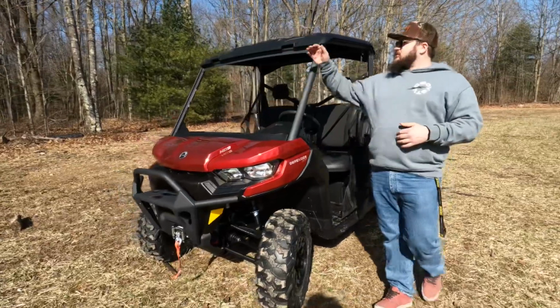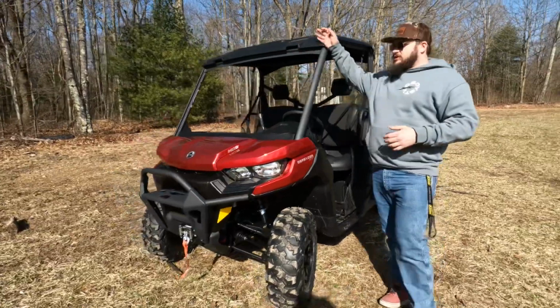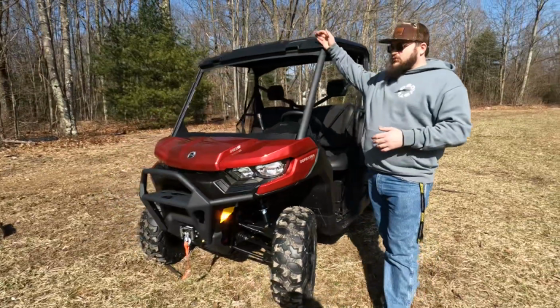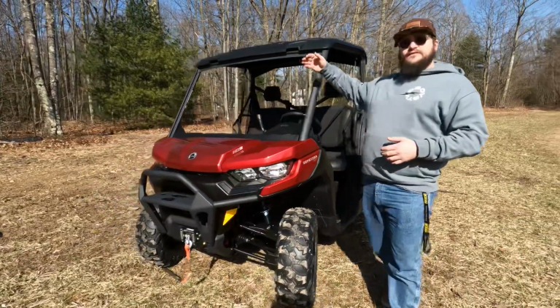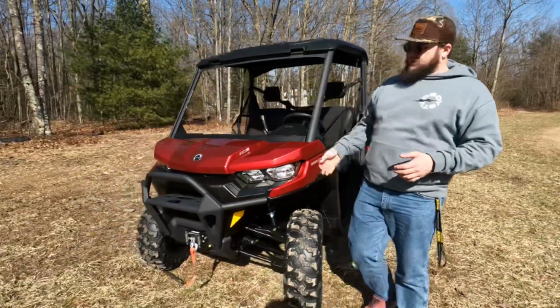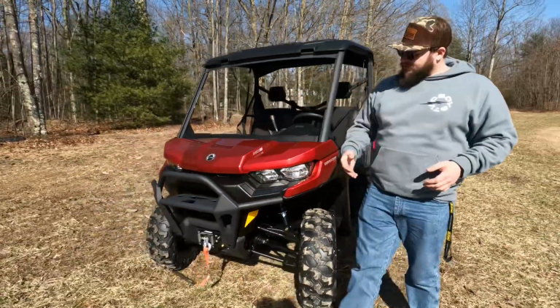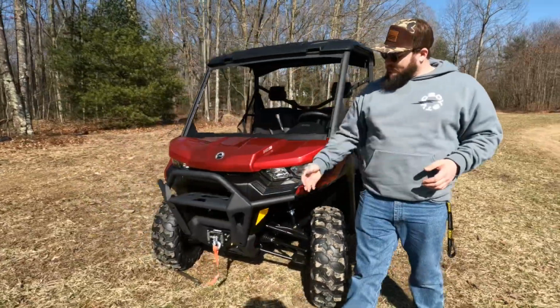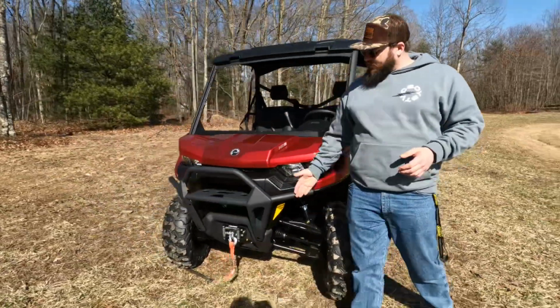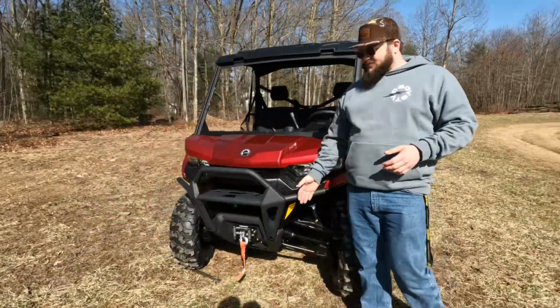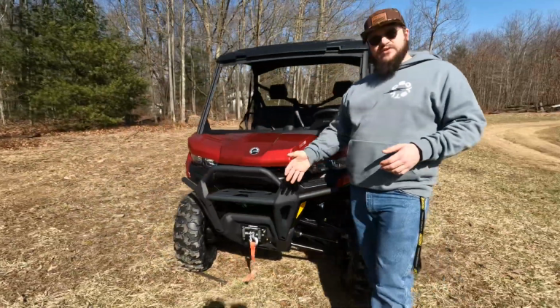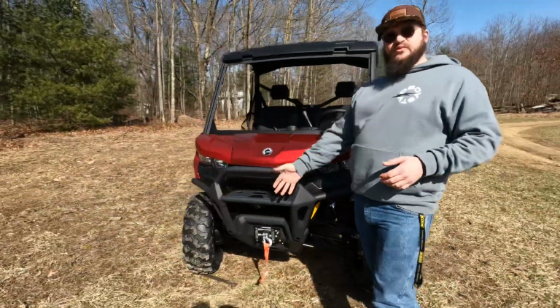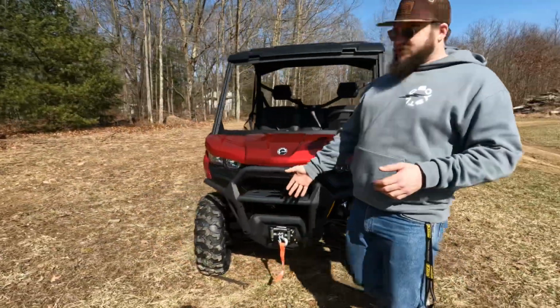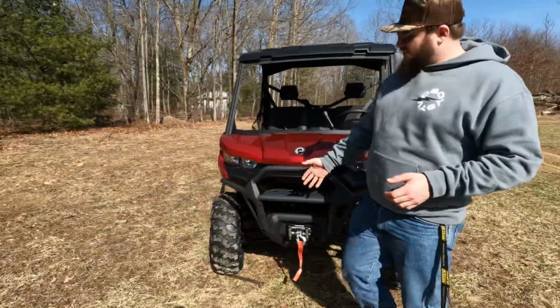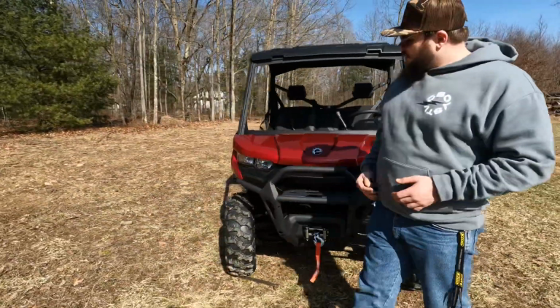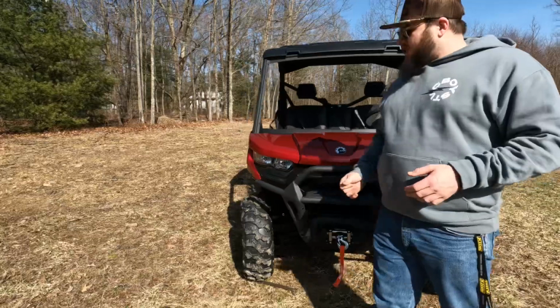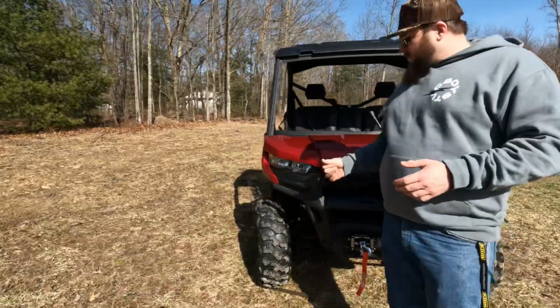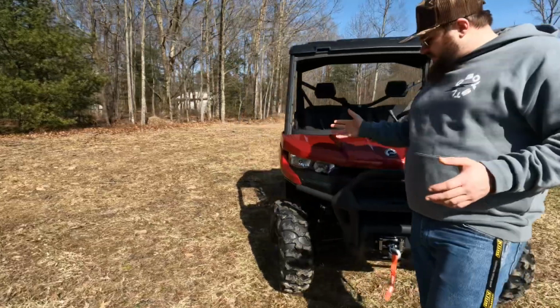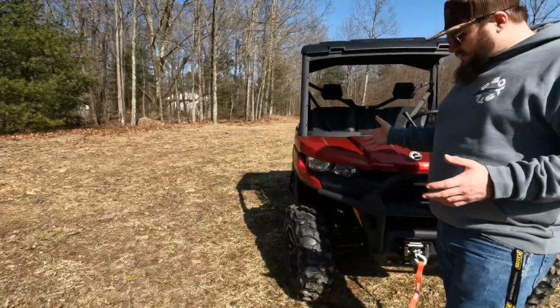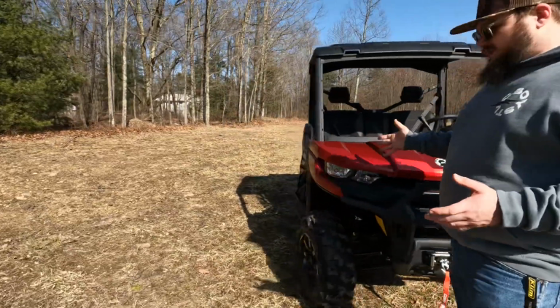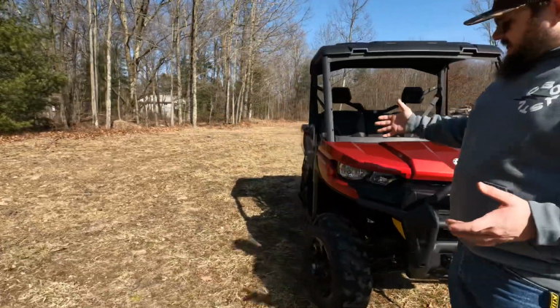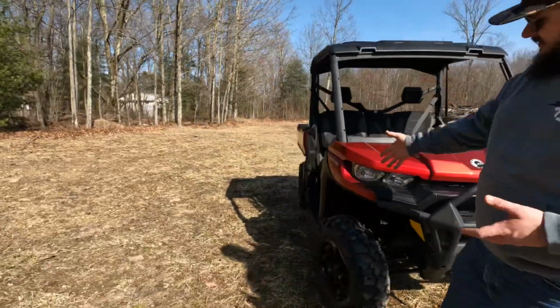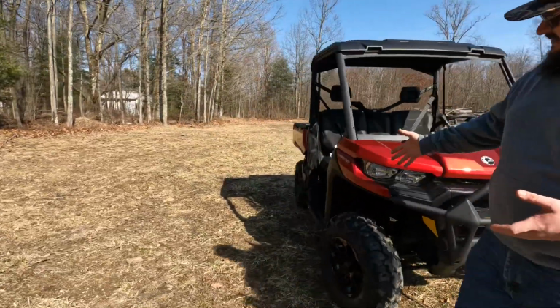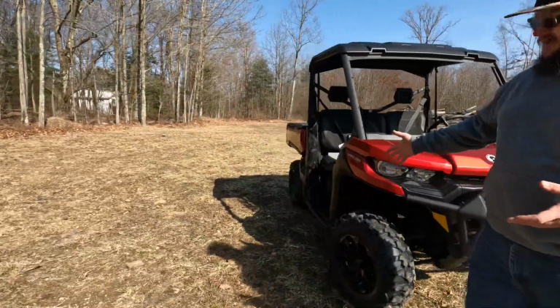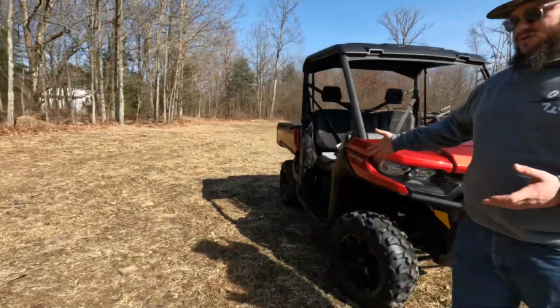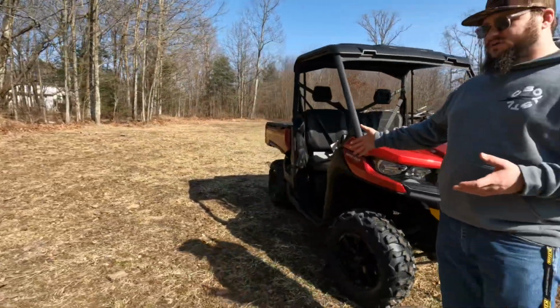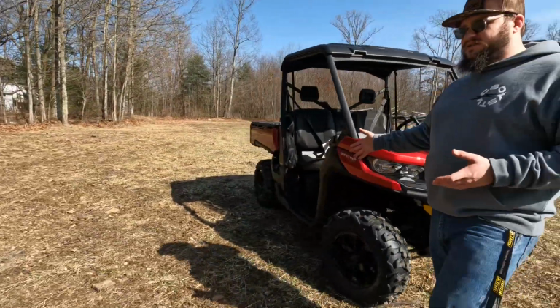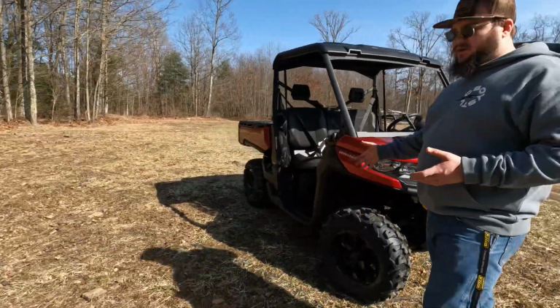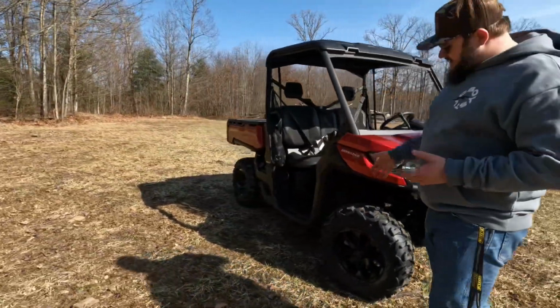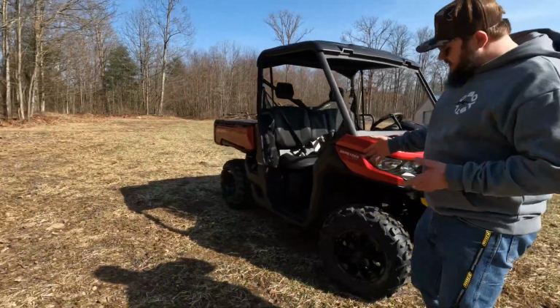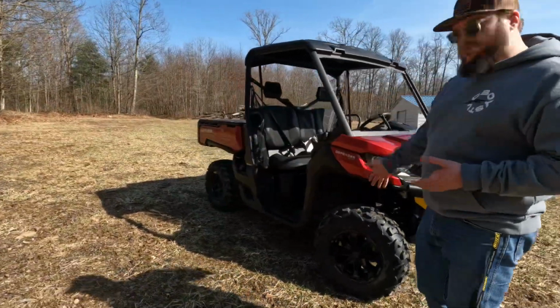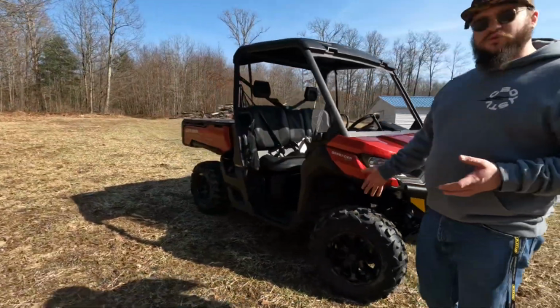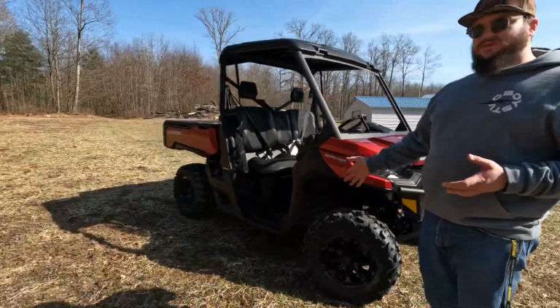You get your roof, you get your bumper, you get your winch, and it comes with the nice tires as well as the aluminum wheels.